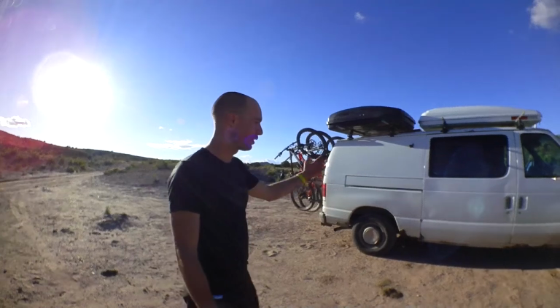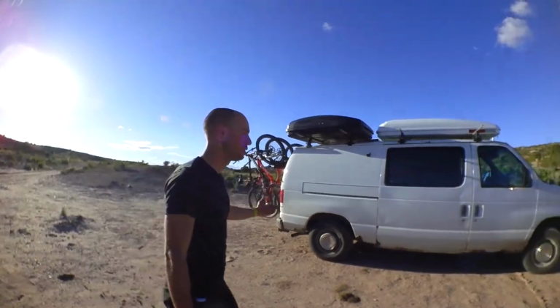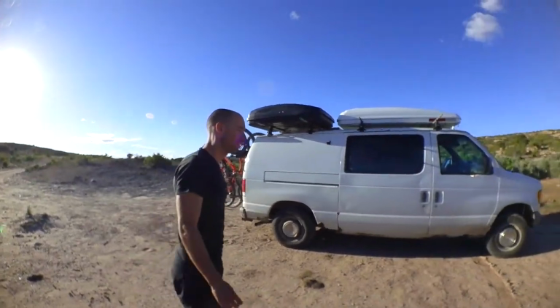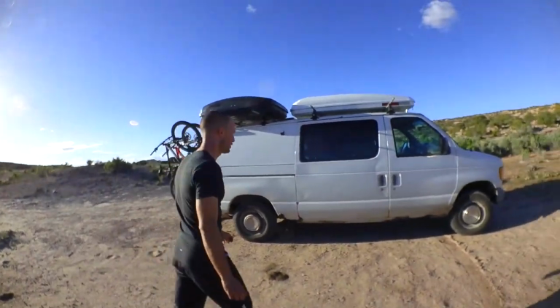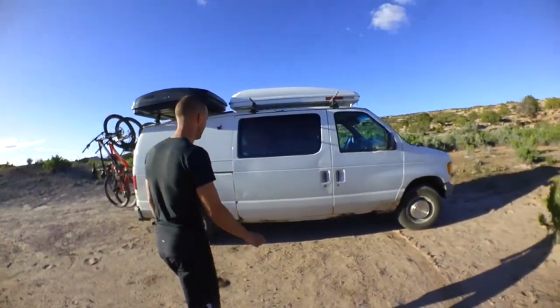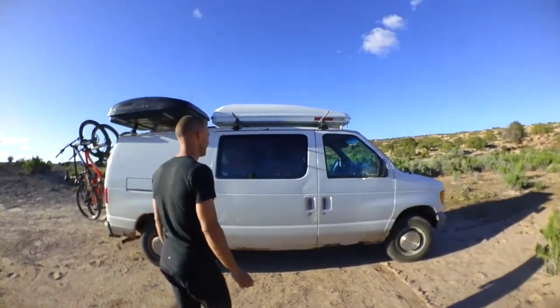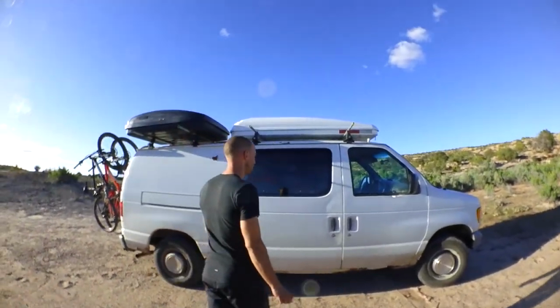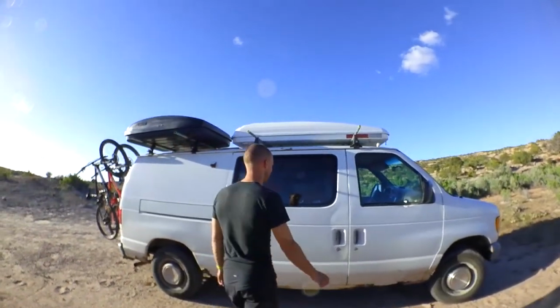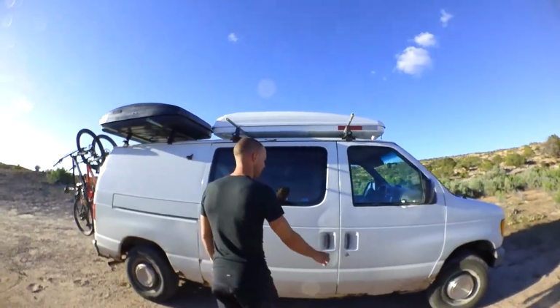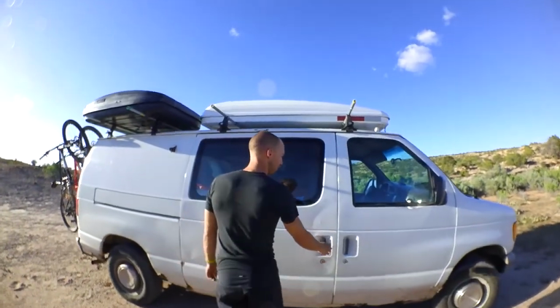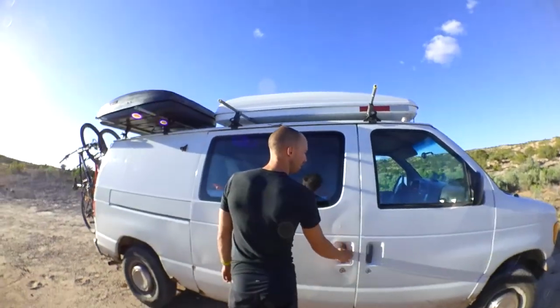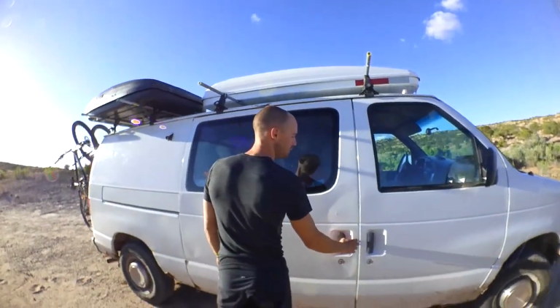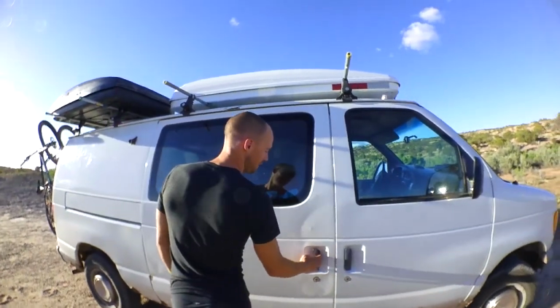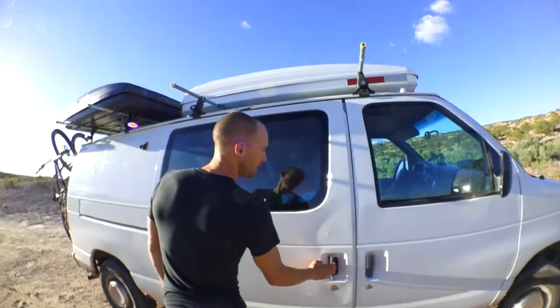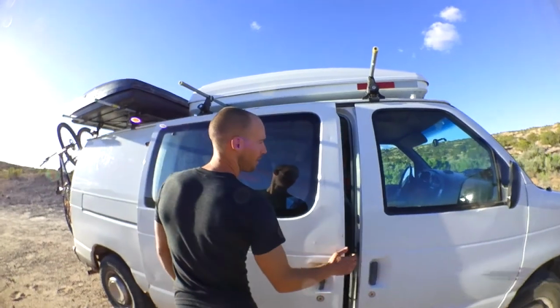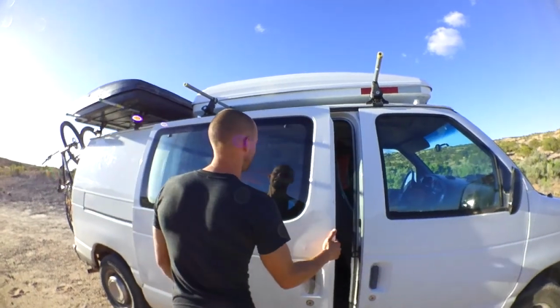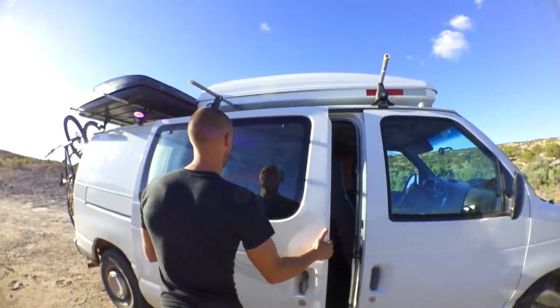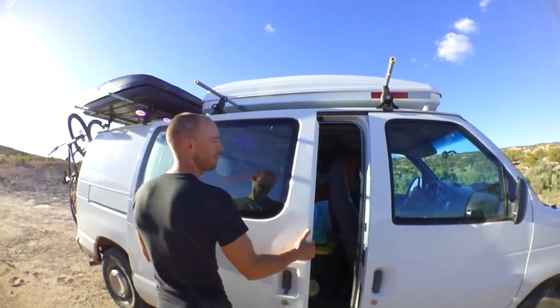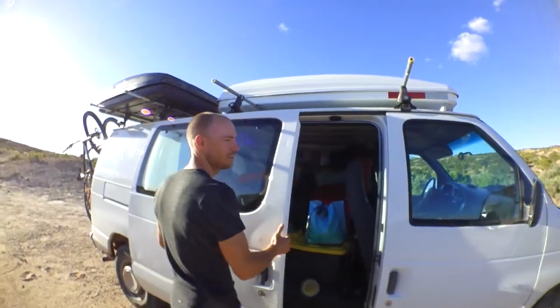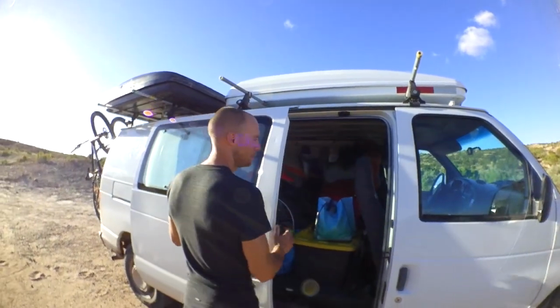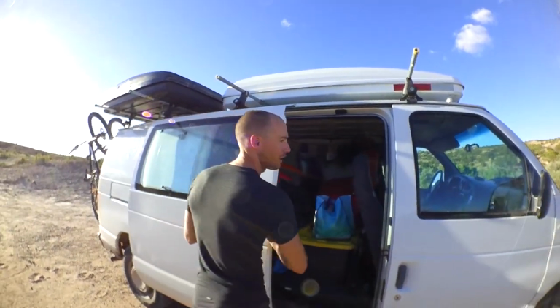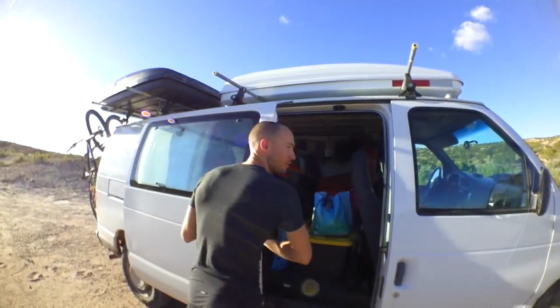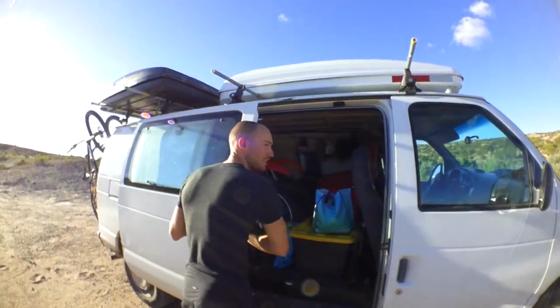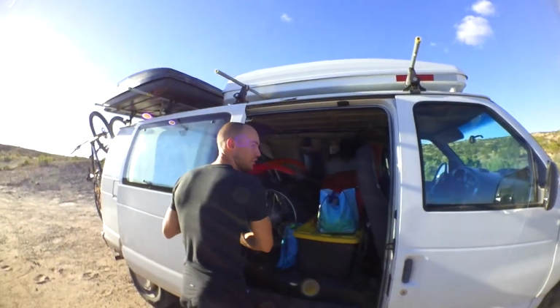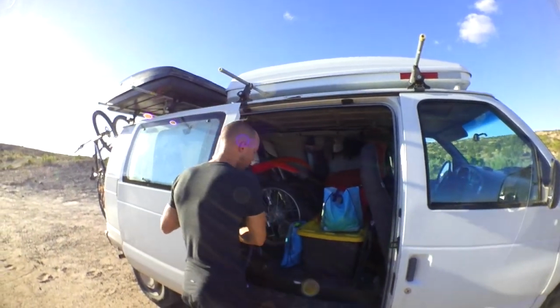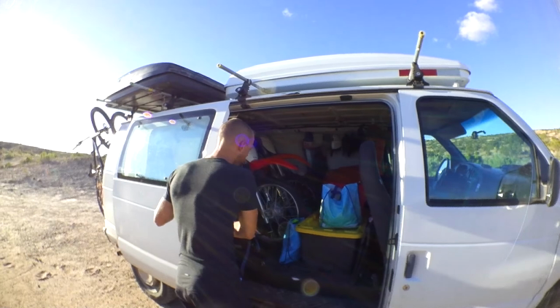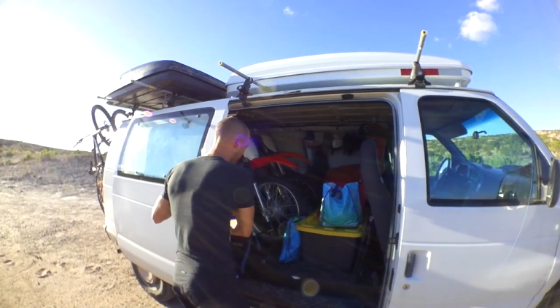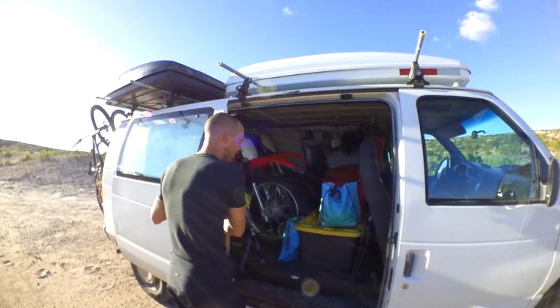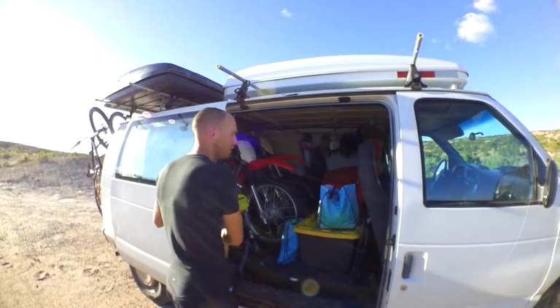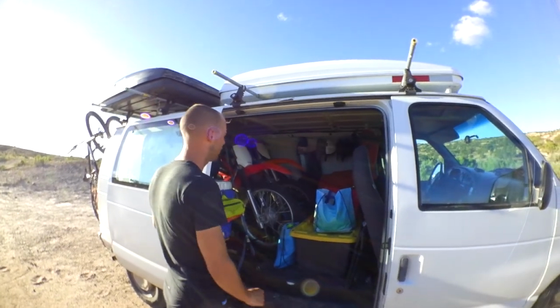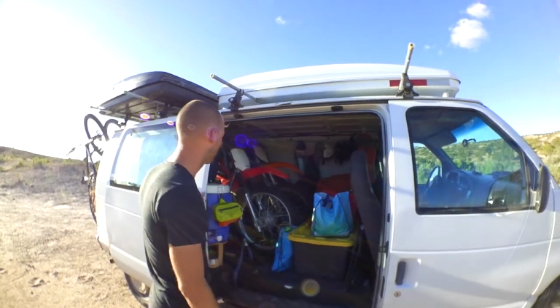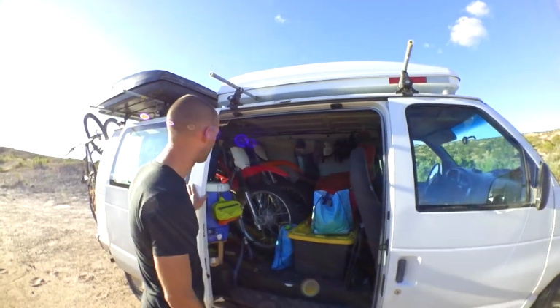Welcome to Great White the Adventure Van. She's a 98 Ford E250. We've got 180,000 miles on her. We bought her for $1,300 and outfitted her as a toy hauler.